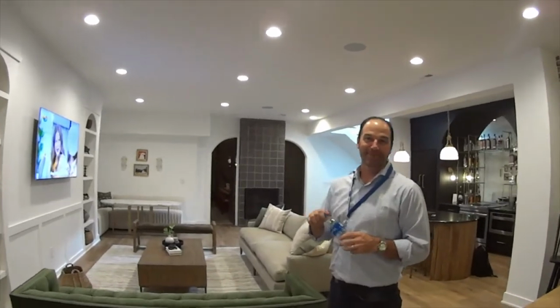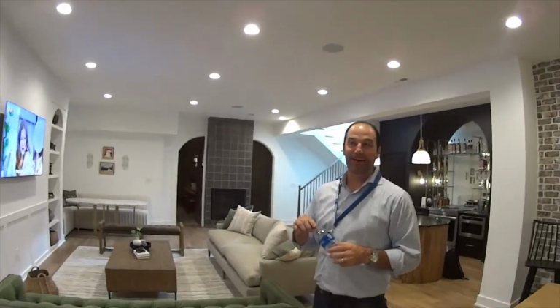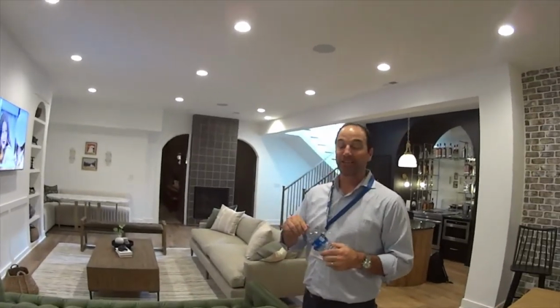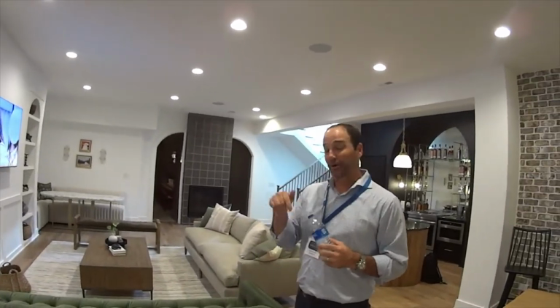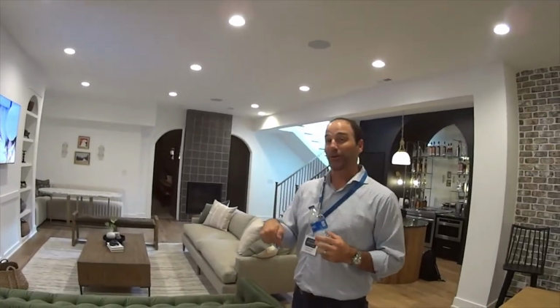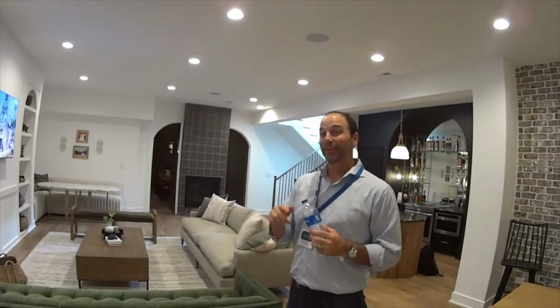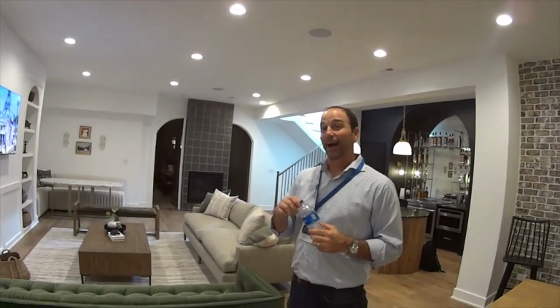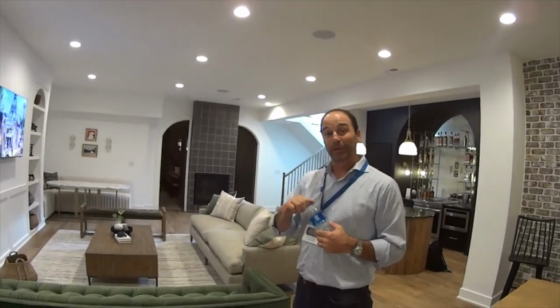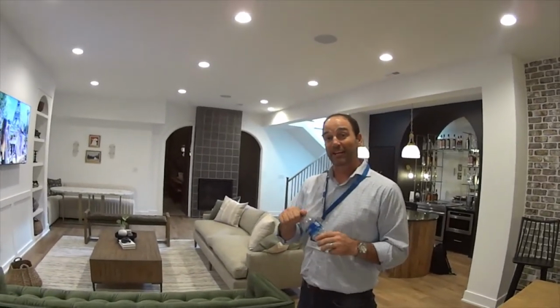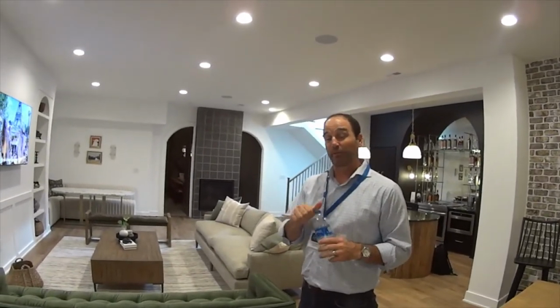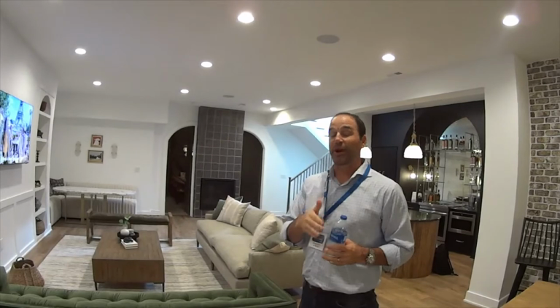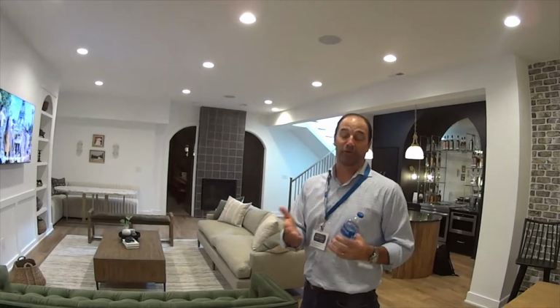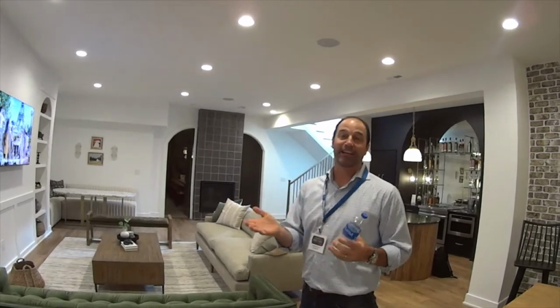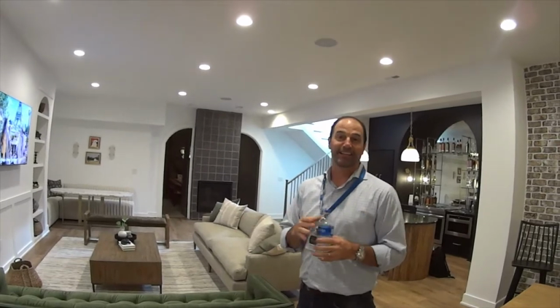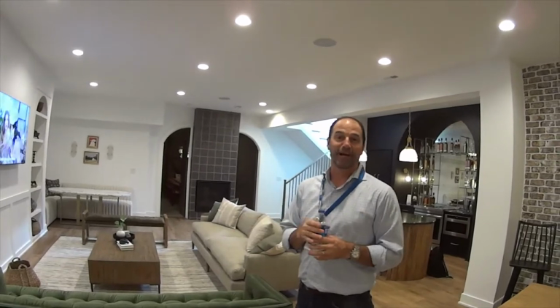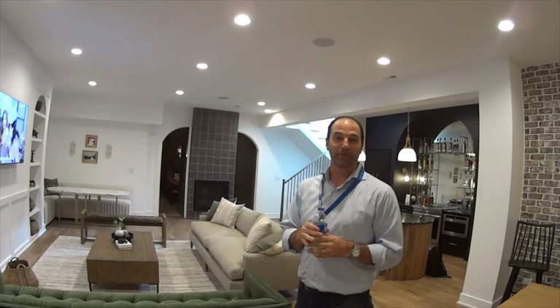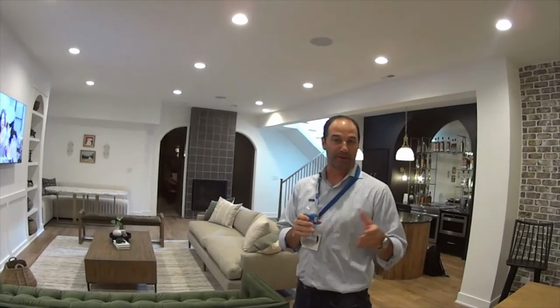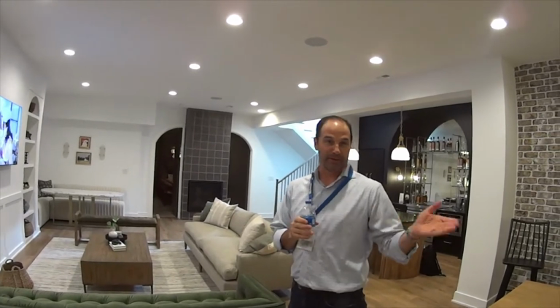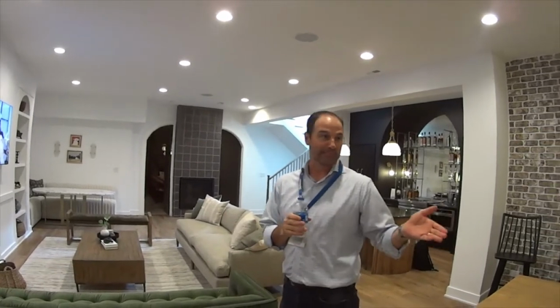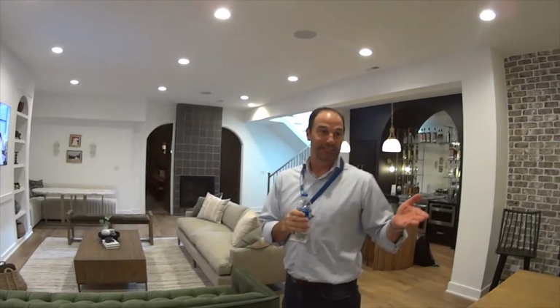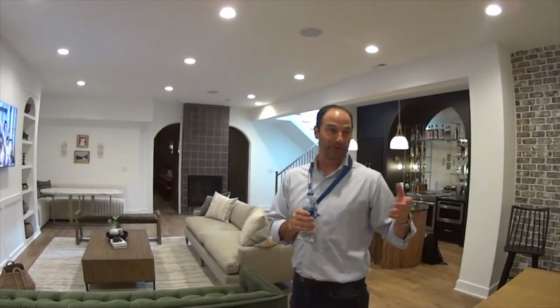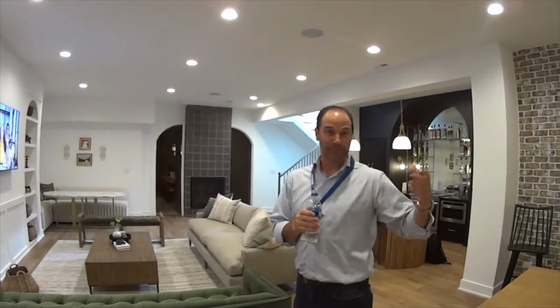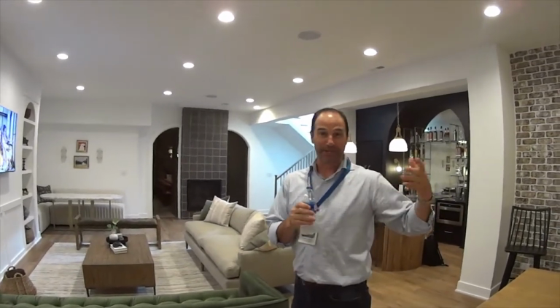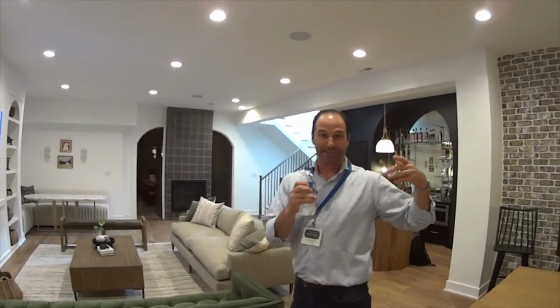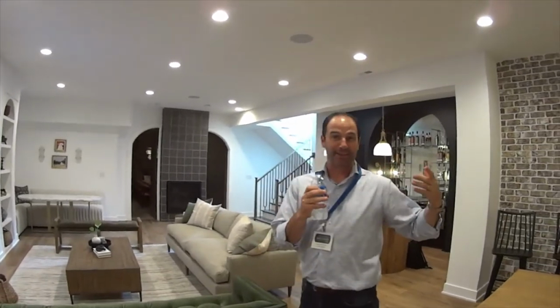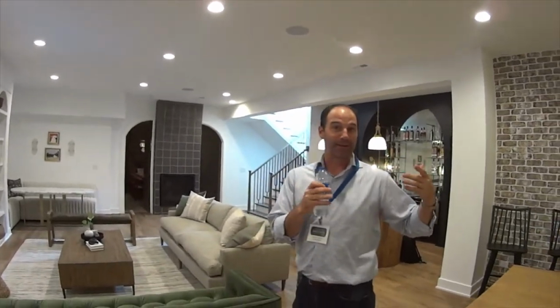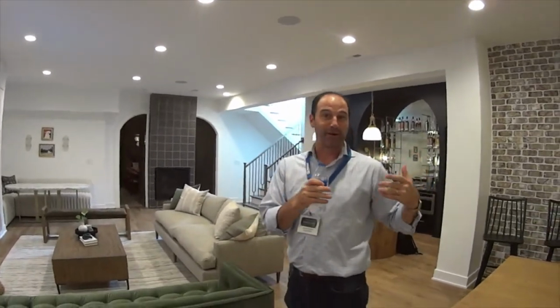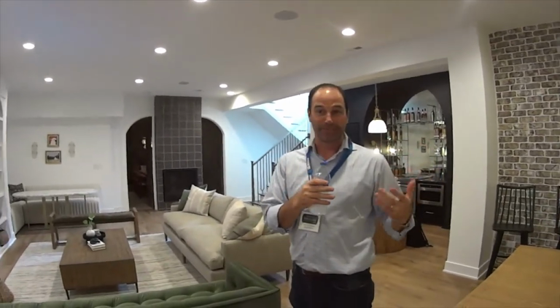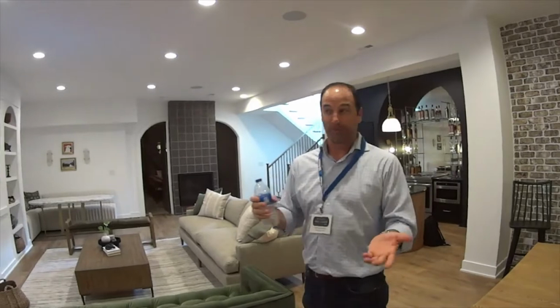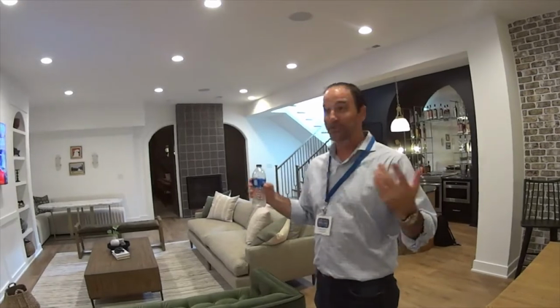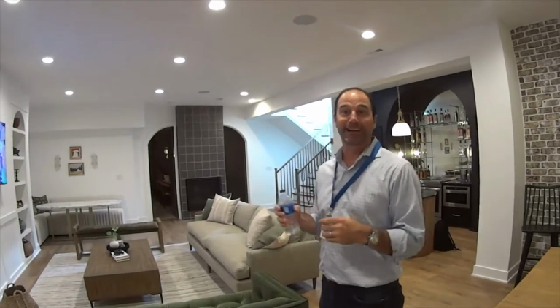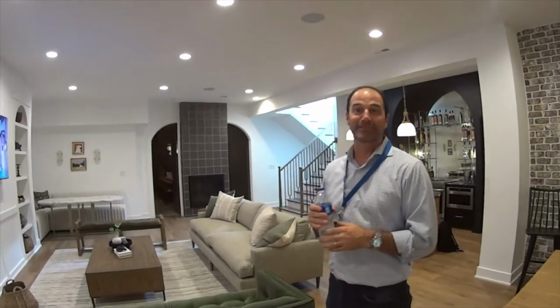Actually, this one's already sold. We designed this one from scratch for a client — we started from their hopes and dreams and everything they wanted in their home to what you see right now.